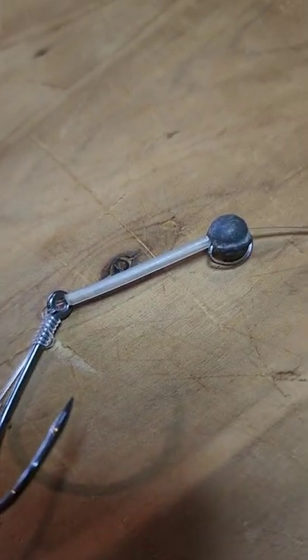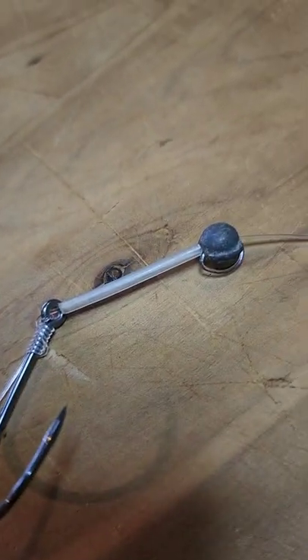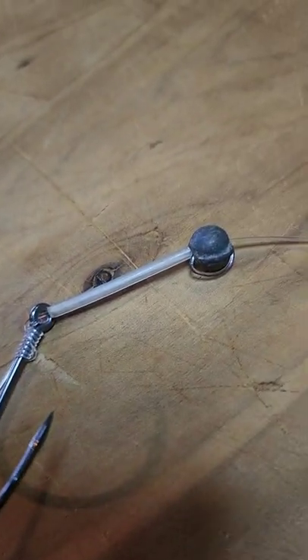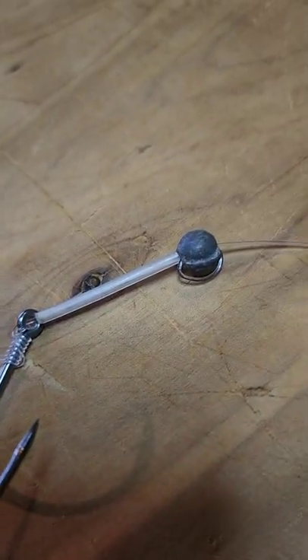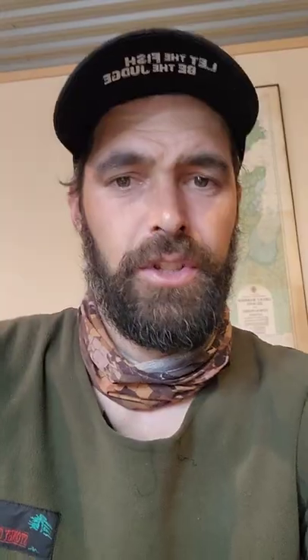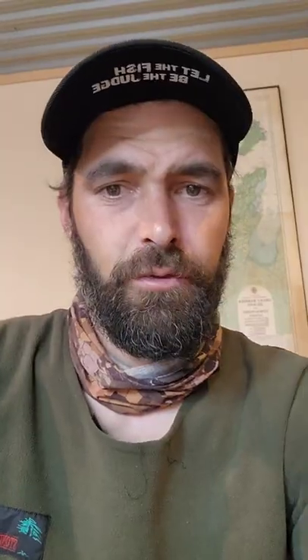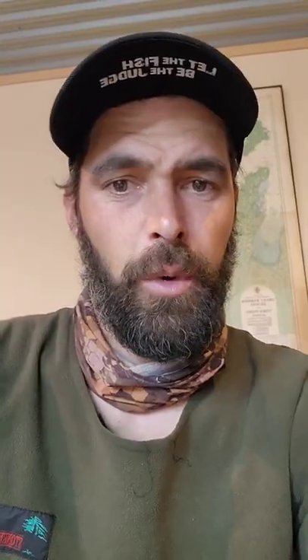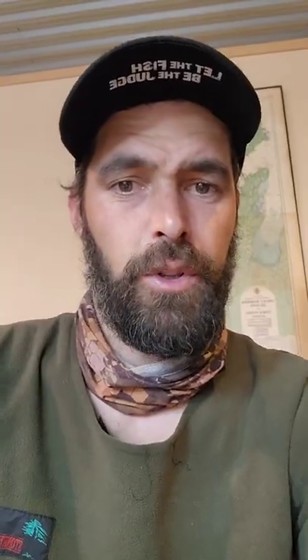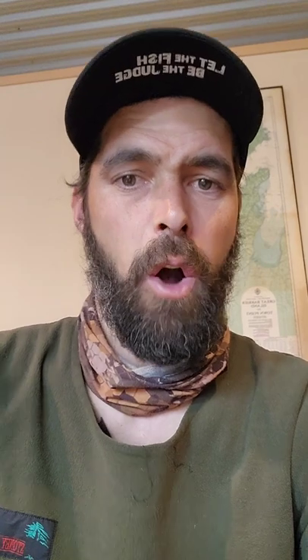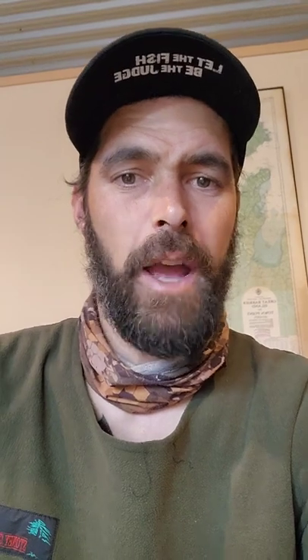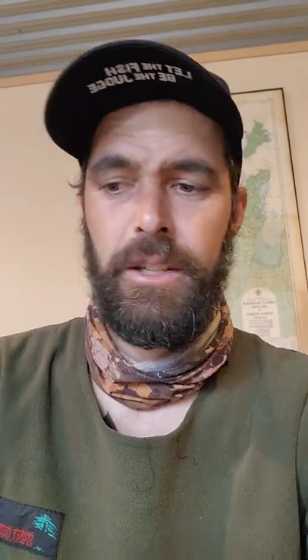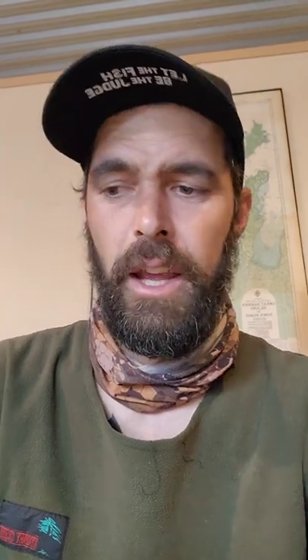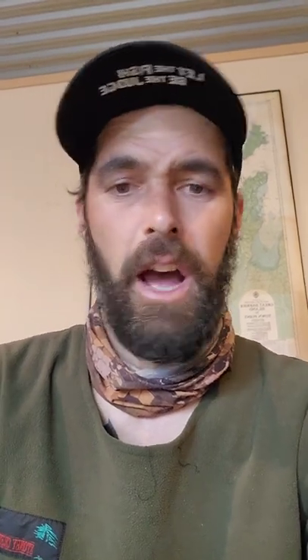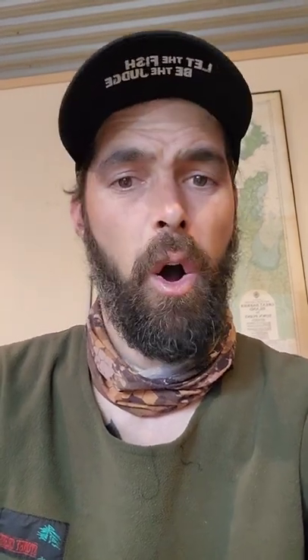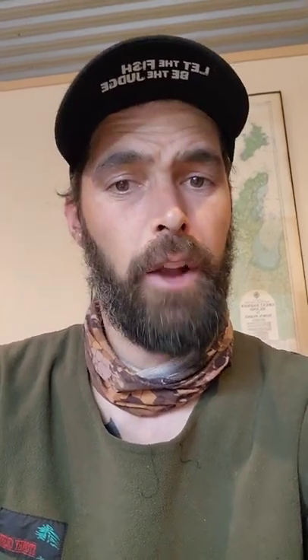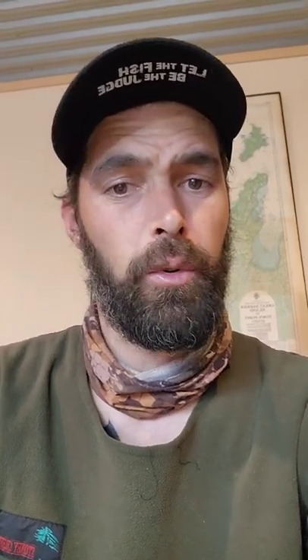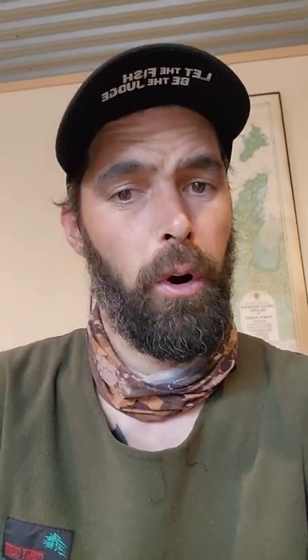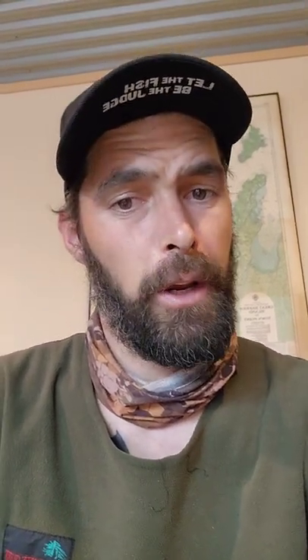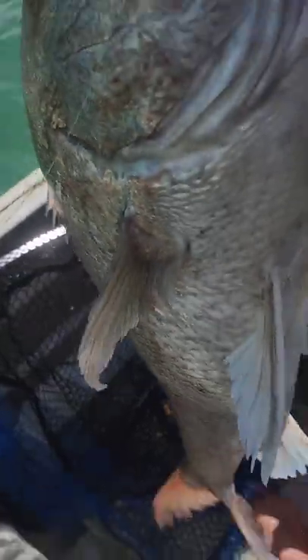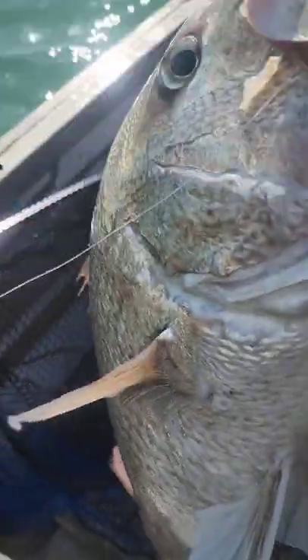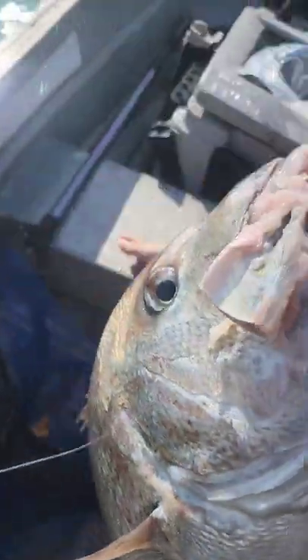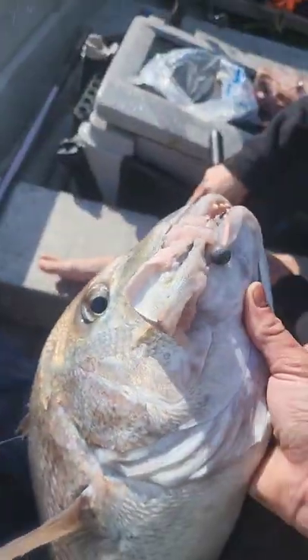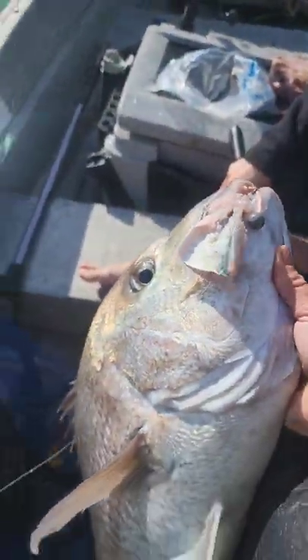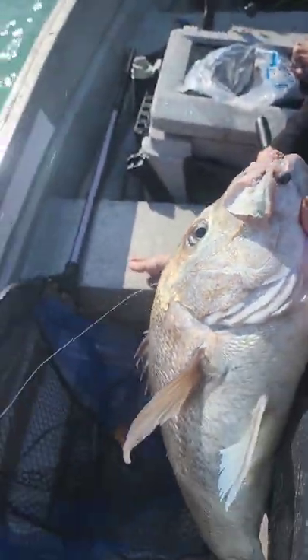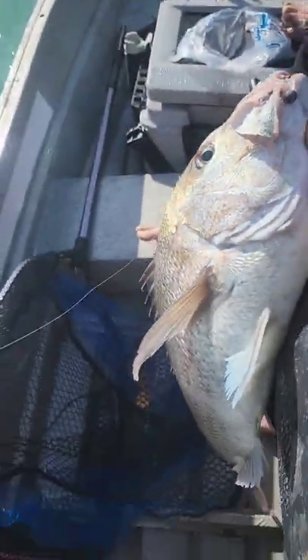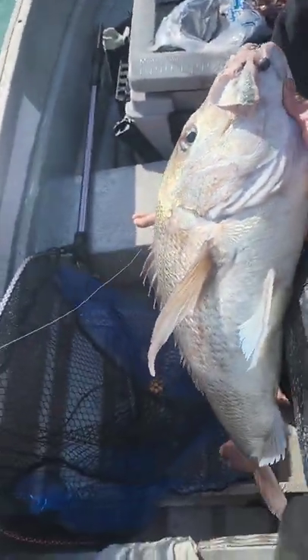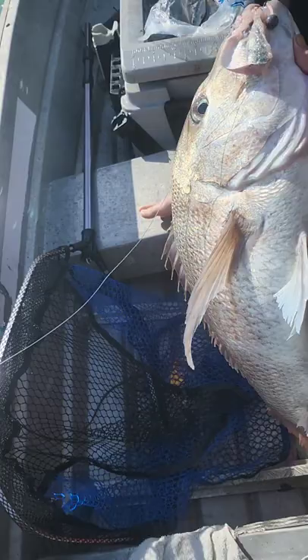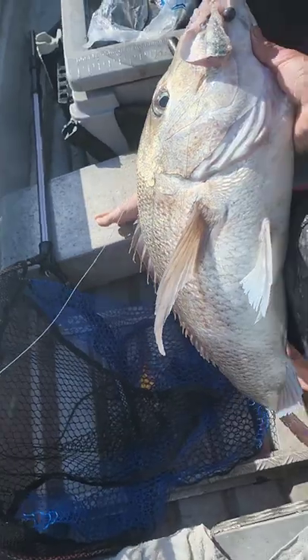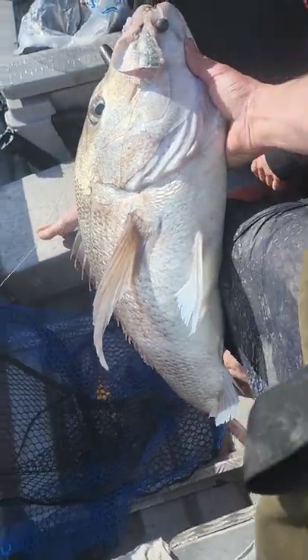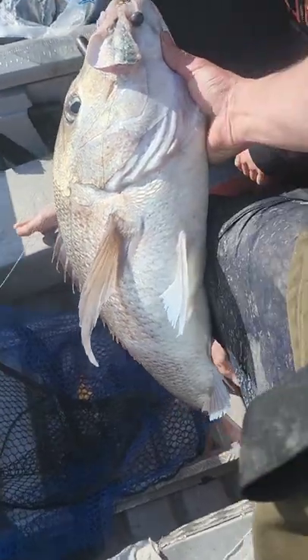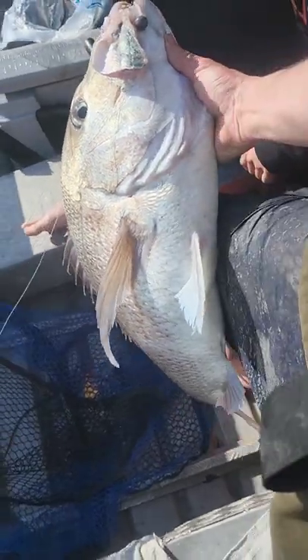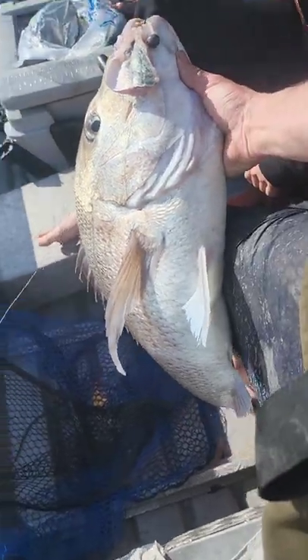I like to use this rig when I'm using whole baits like a whole mackerel or a fillet of kawai. It's super effective for targeting very large fish.